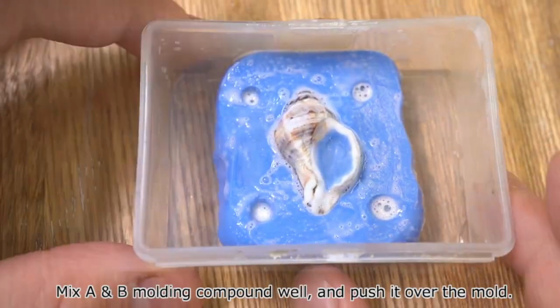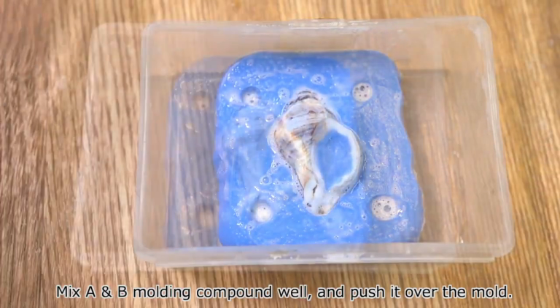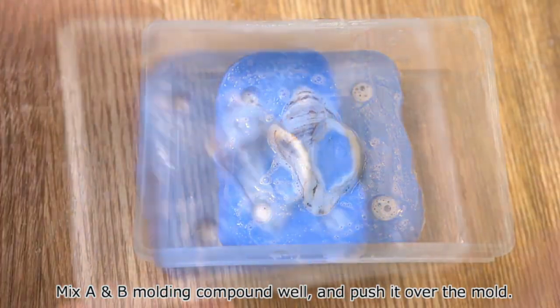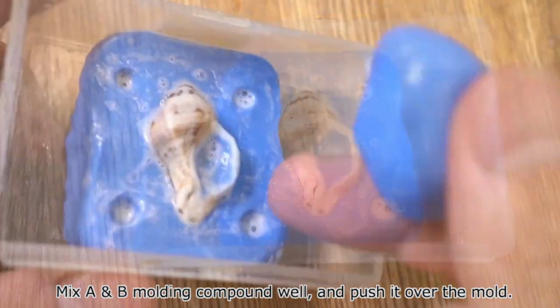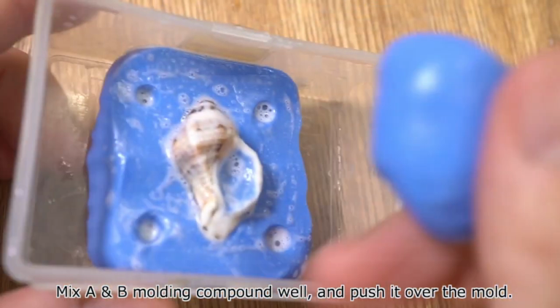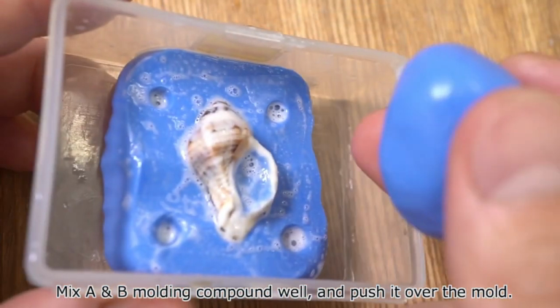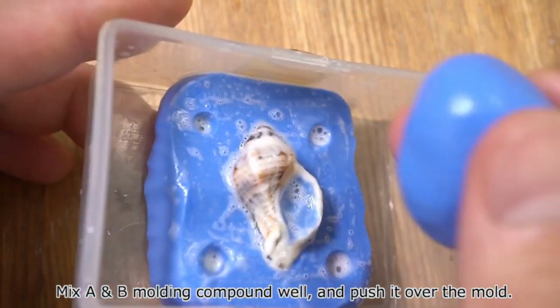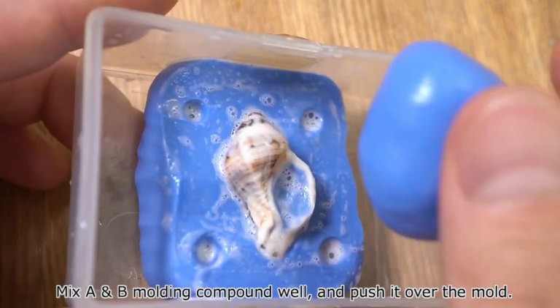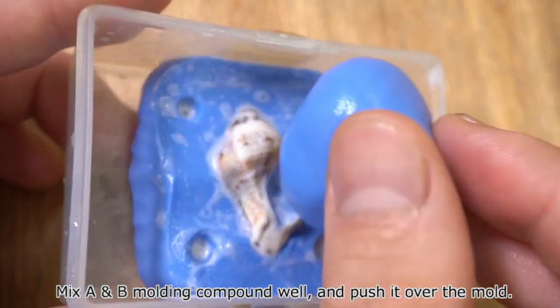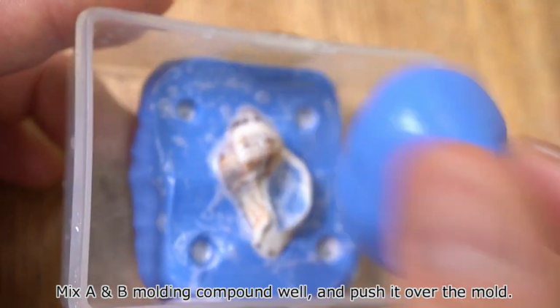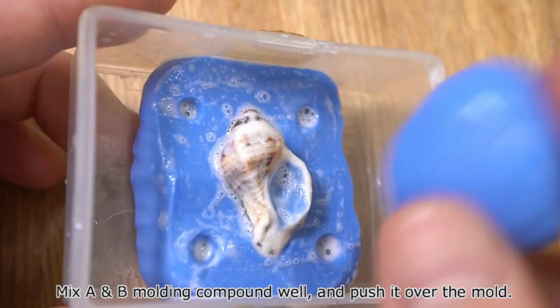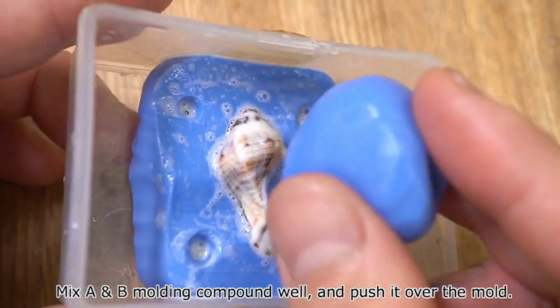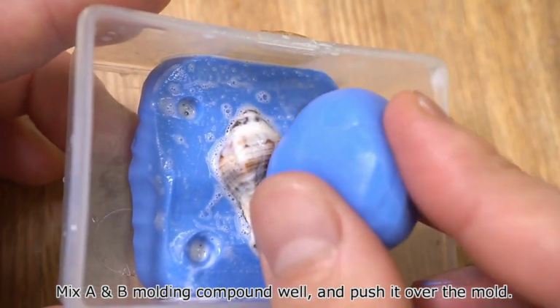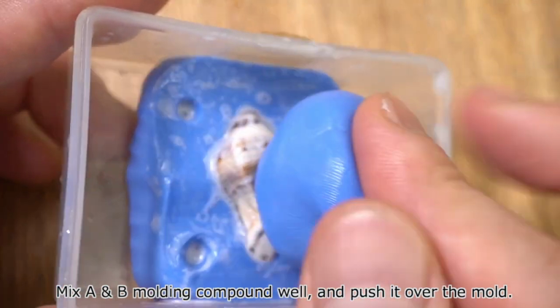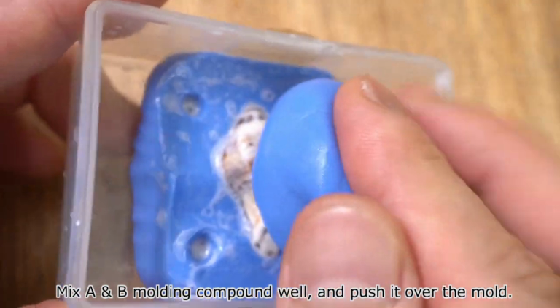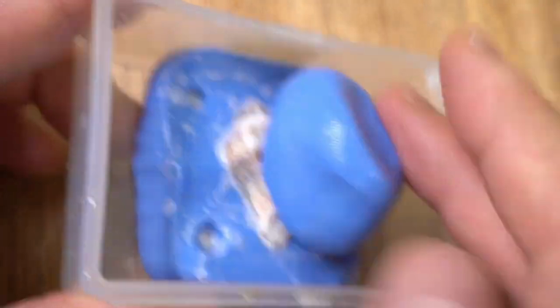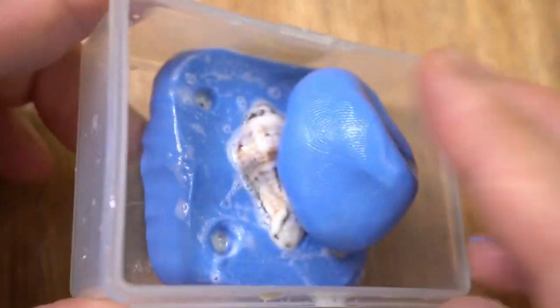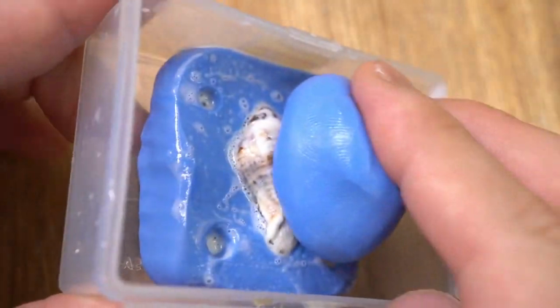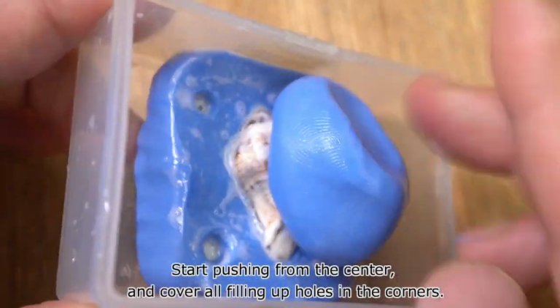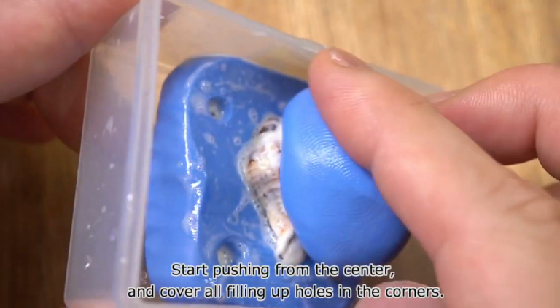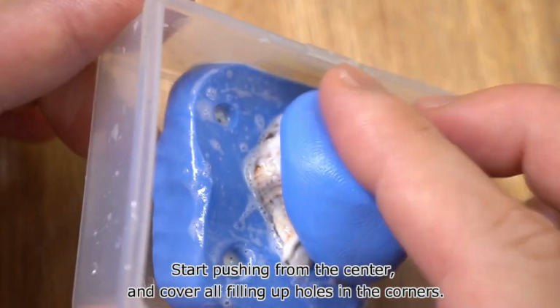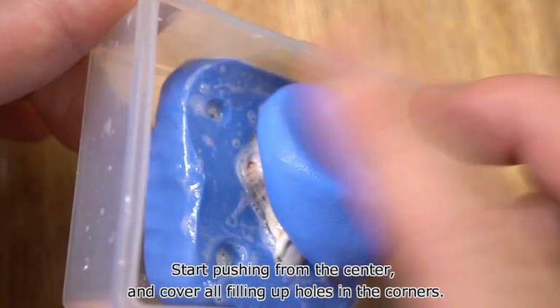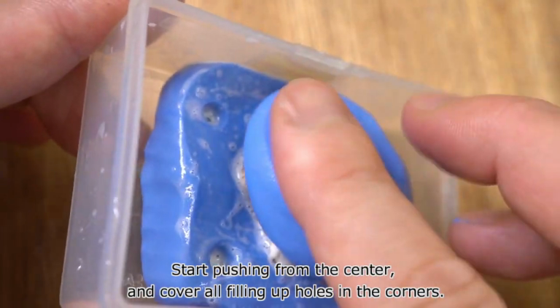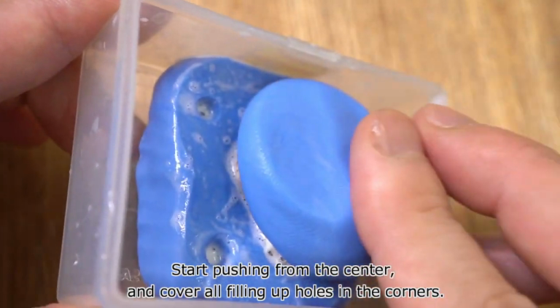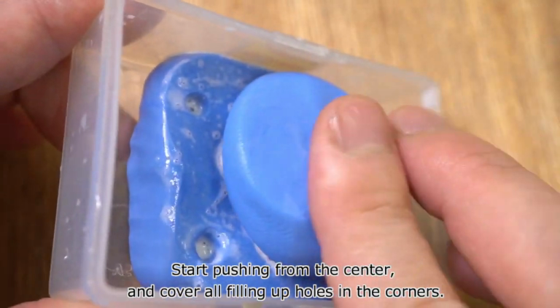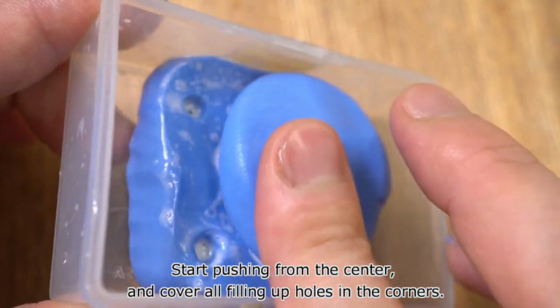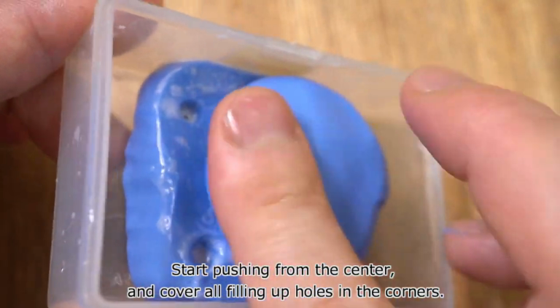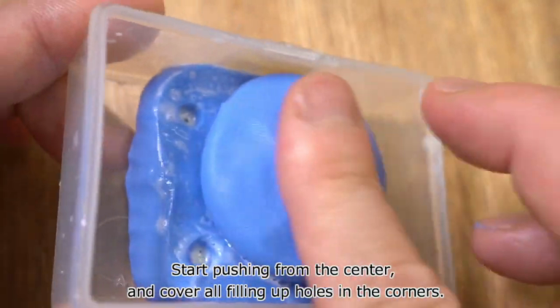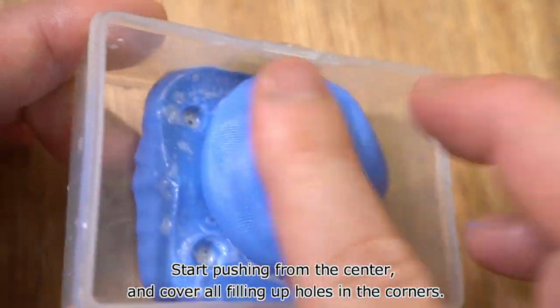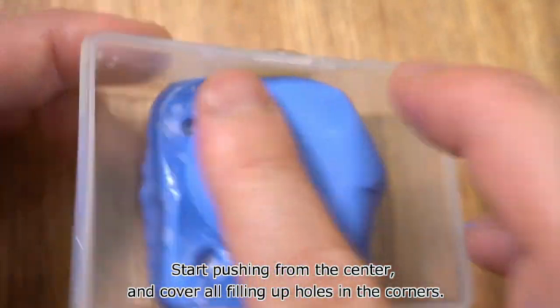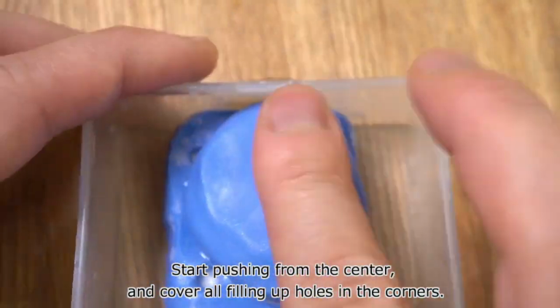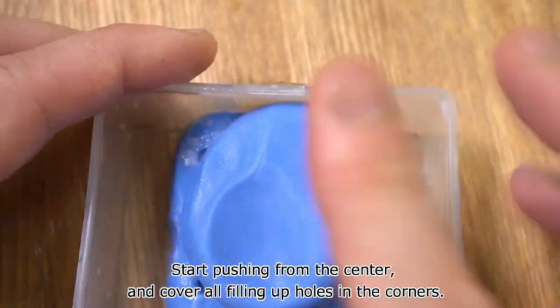Mix the A and B molding compound well, and push it over the mold. Start pushing from the center, and cover all the filling, including the holes in the corners.